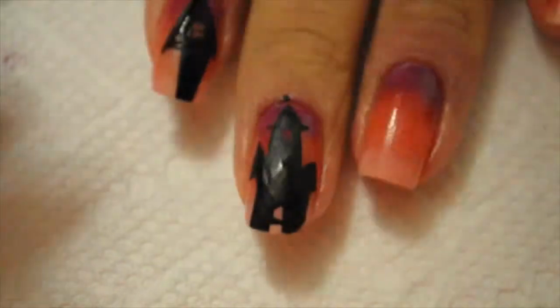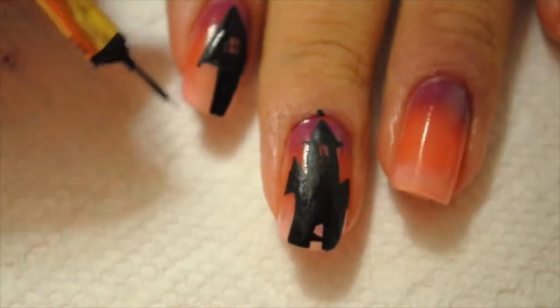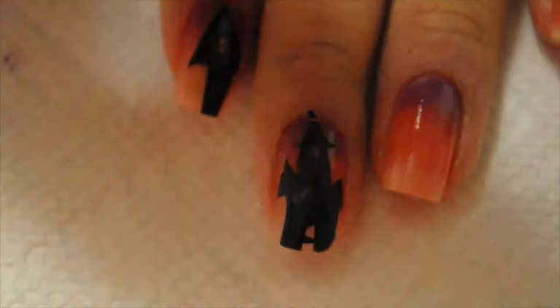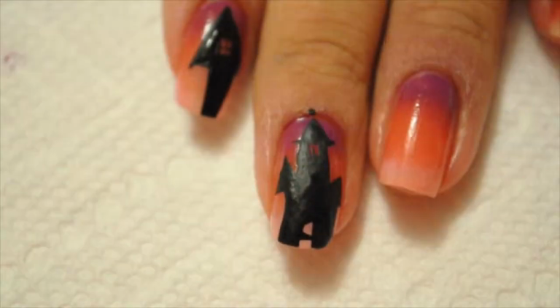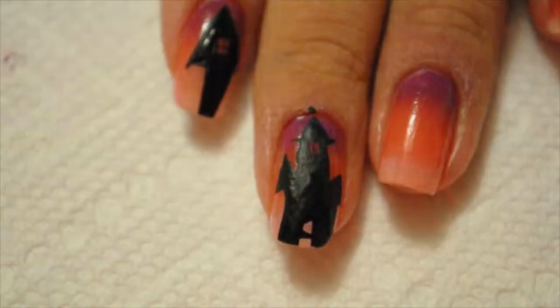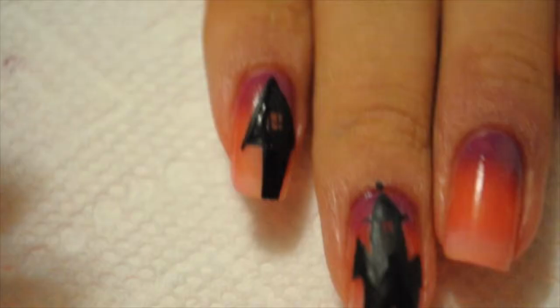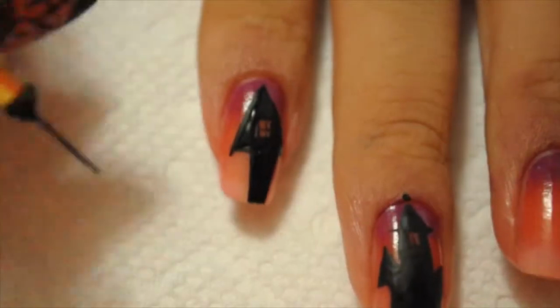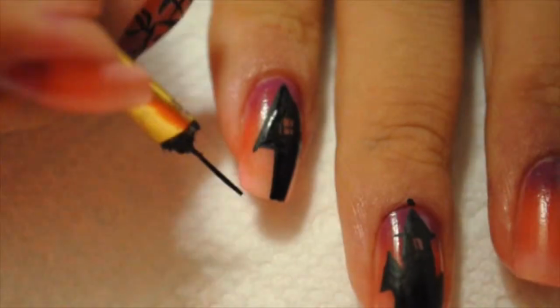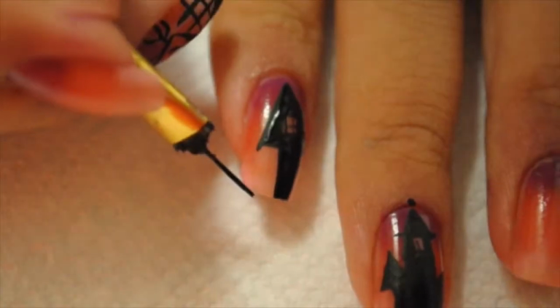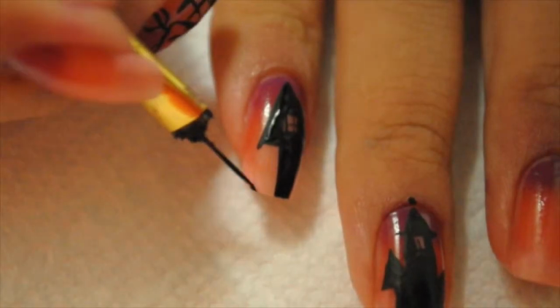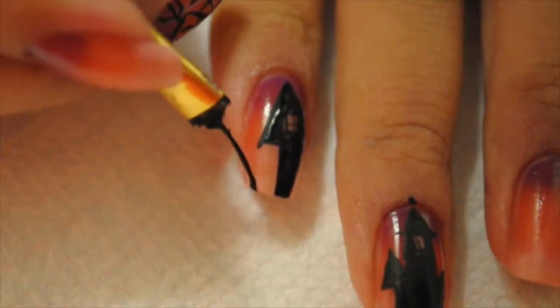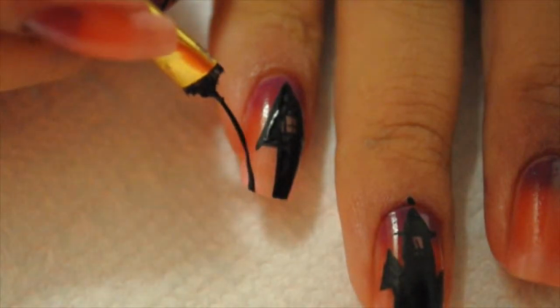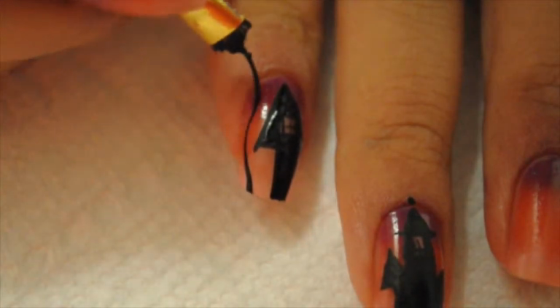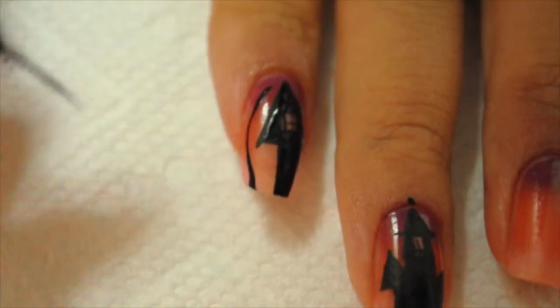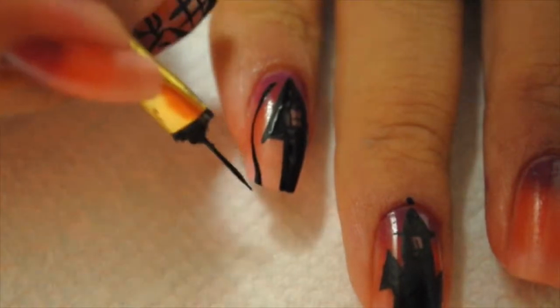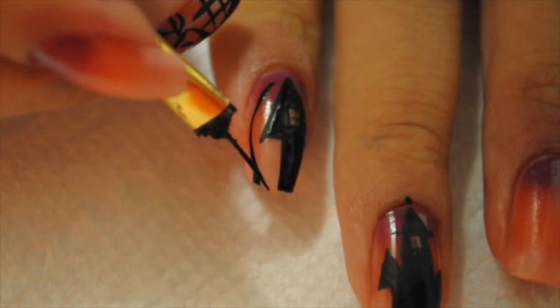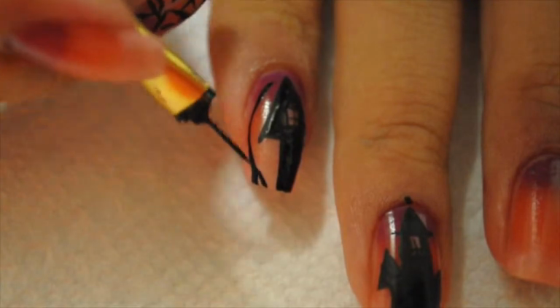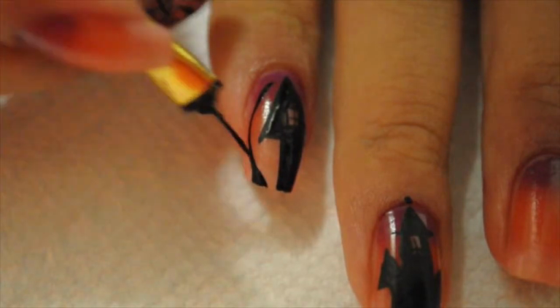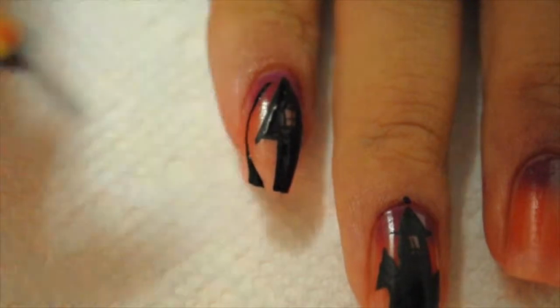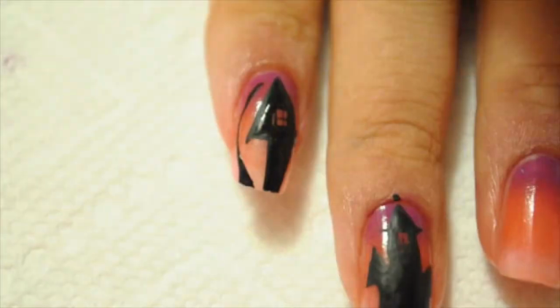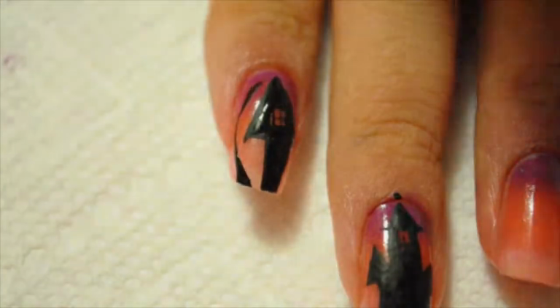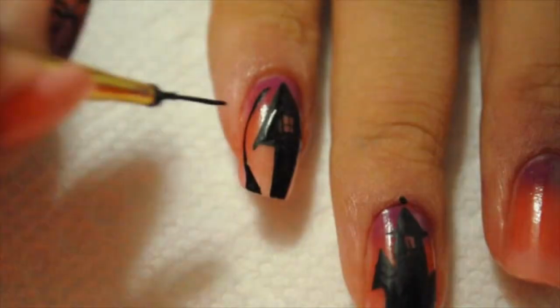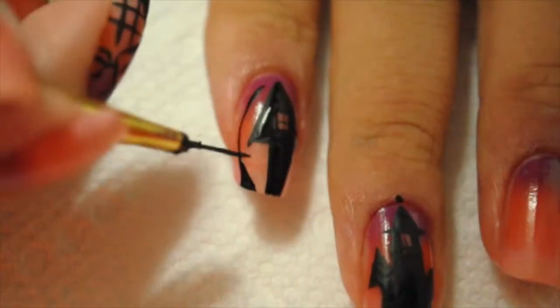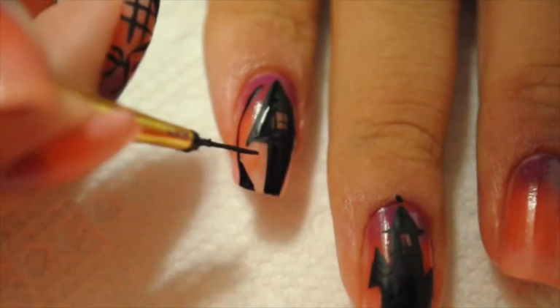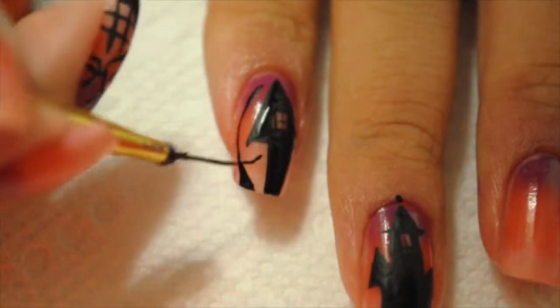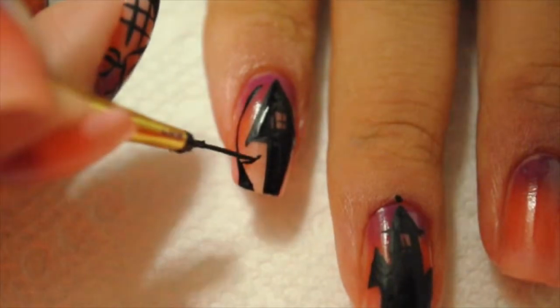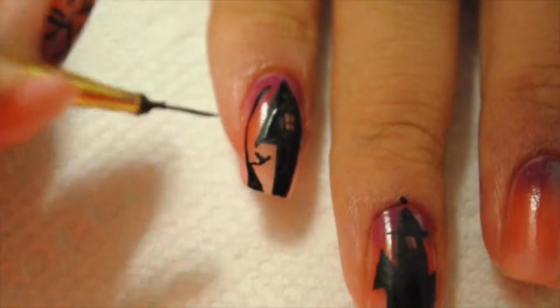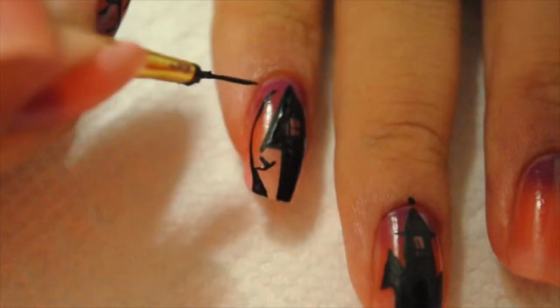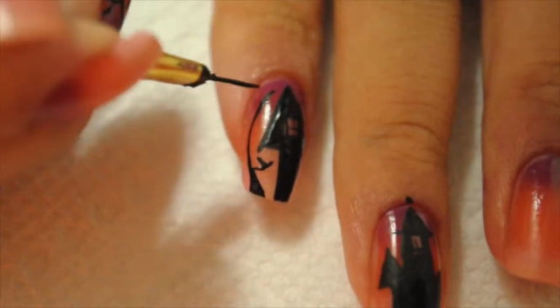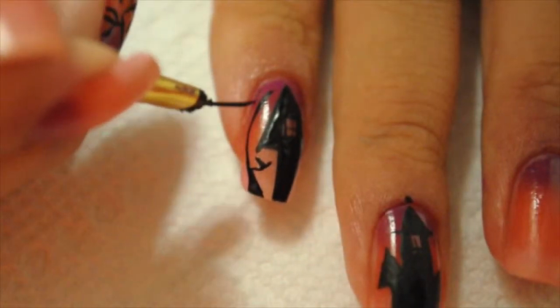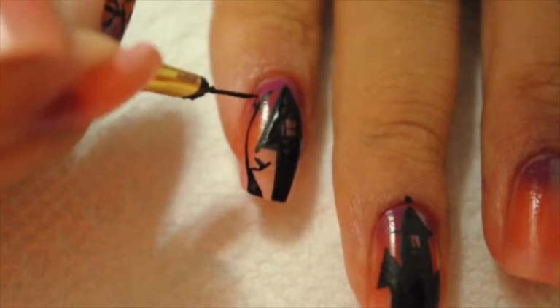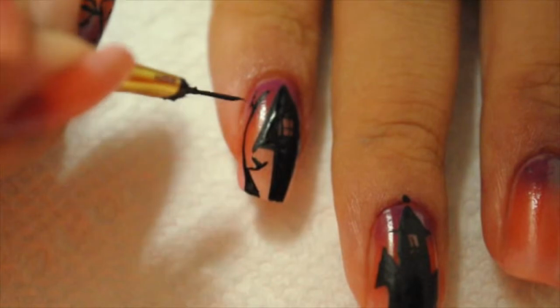To add detail, I'm just gonna draw like a tree on the side of my nail. I'm using acrylic paint.